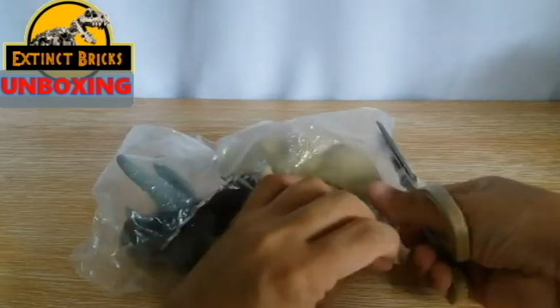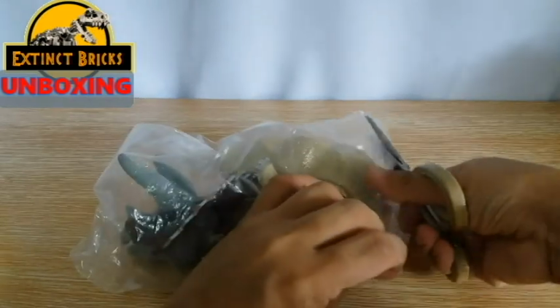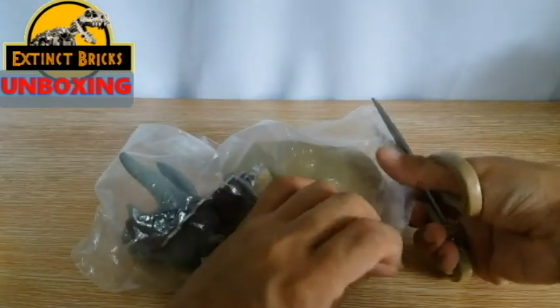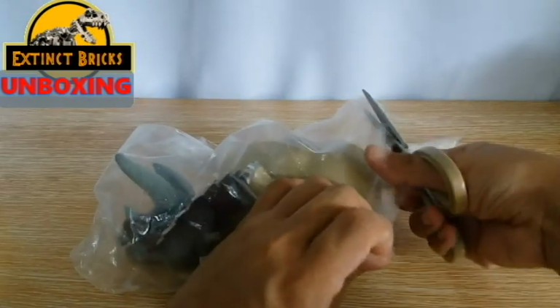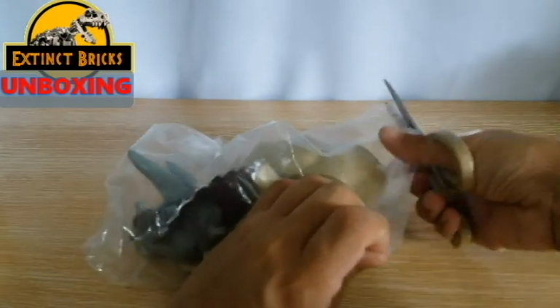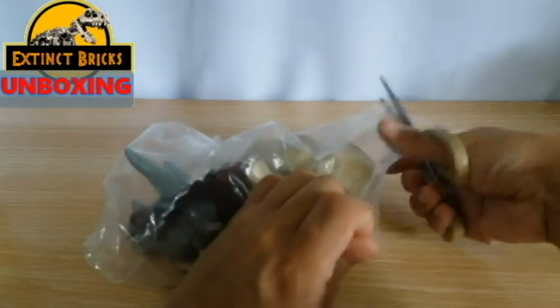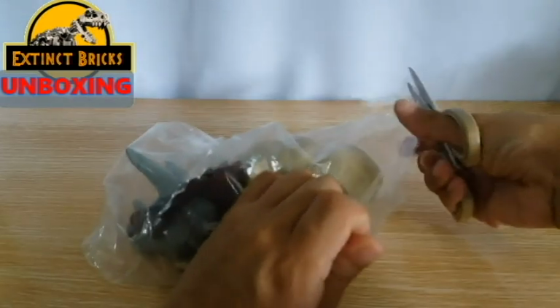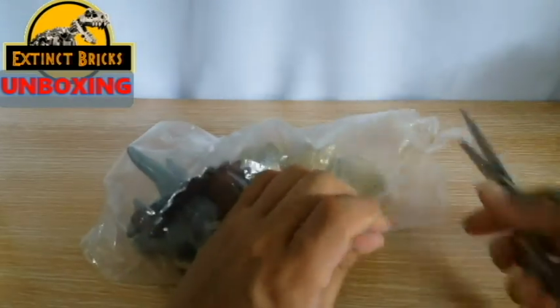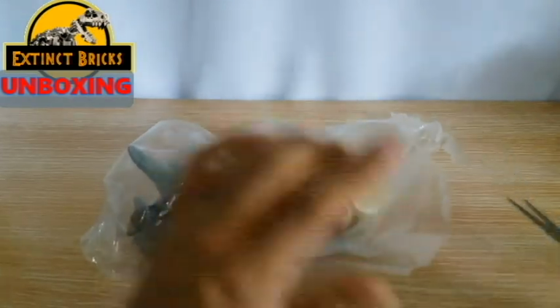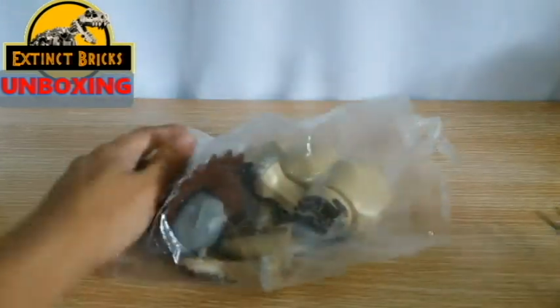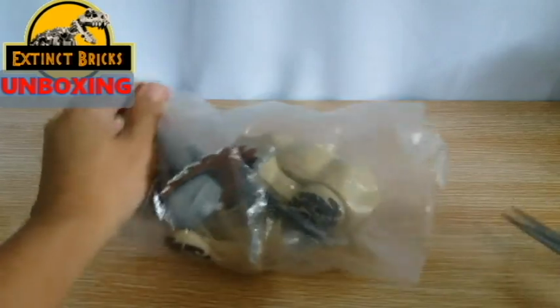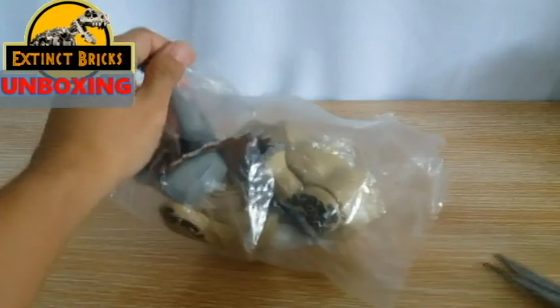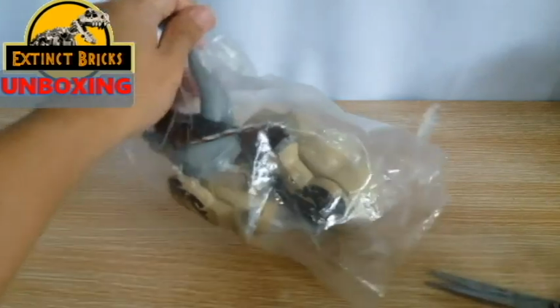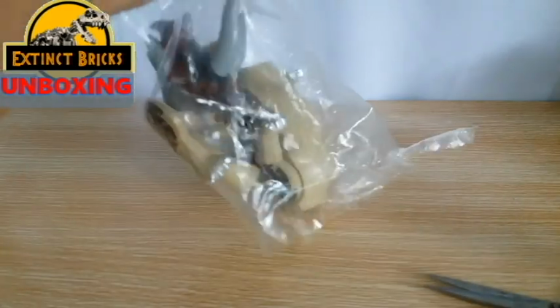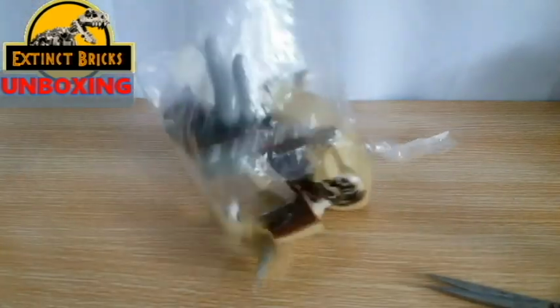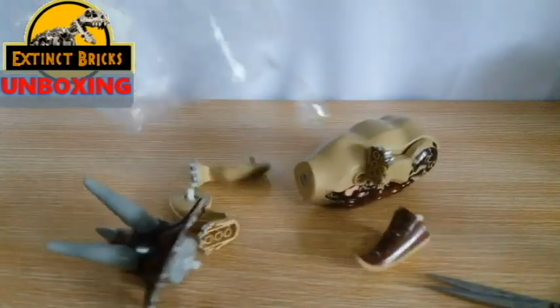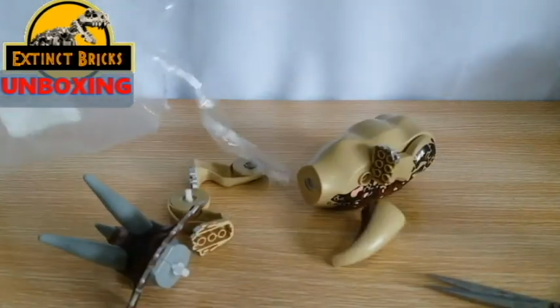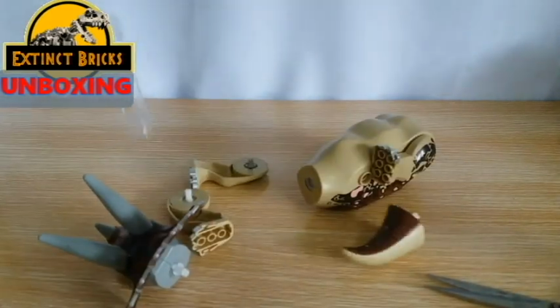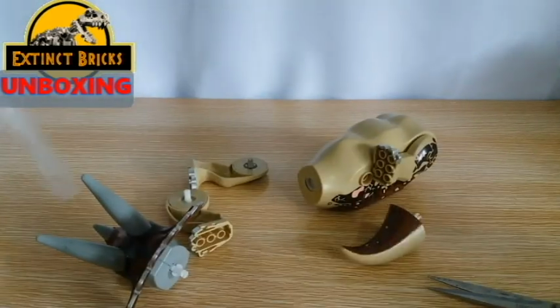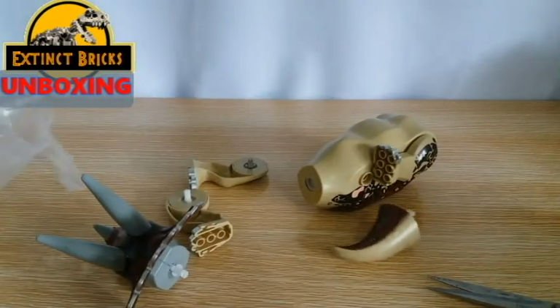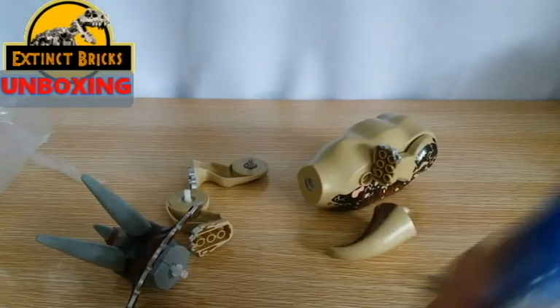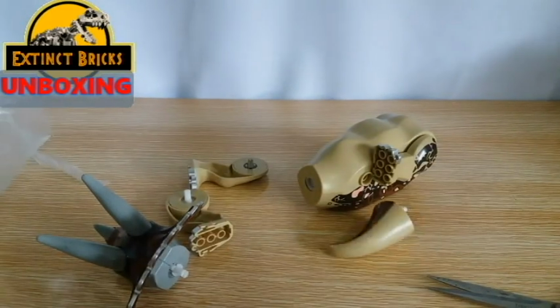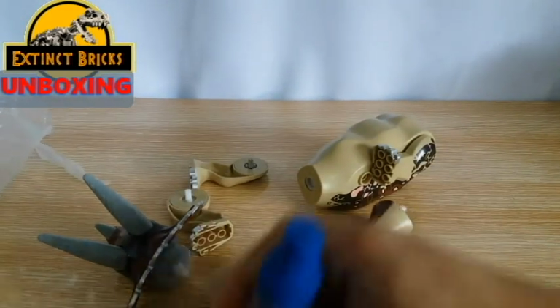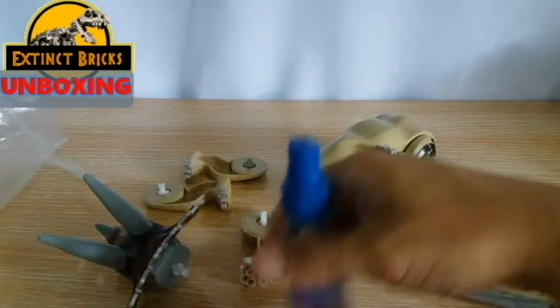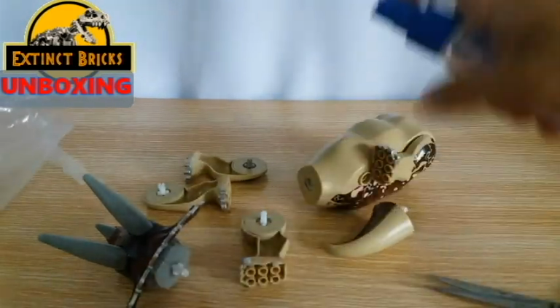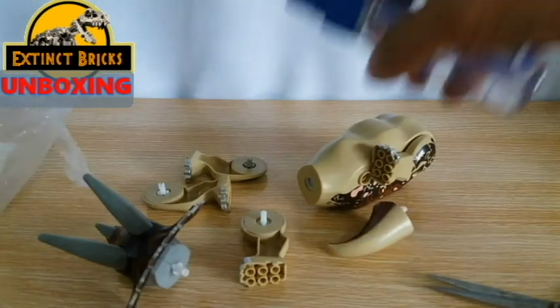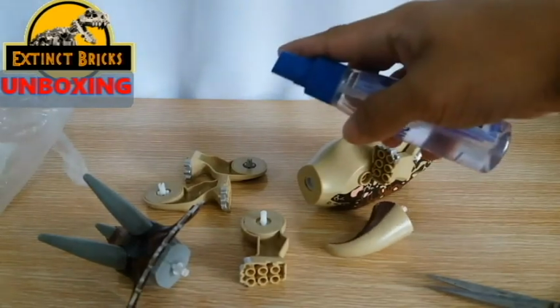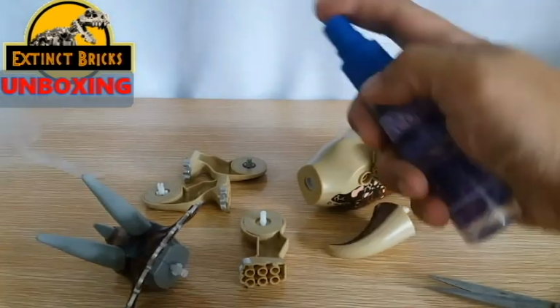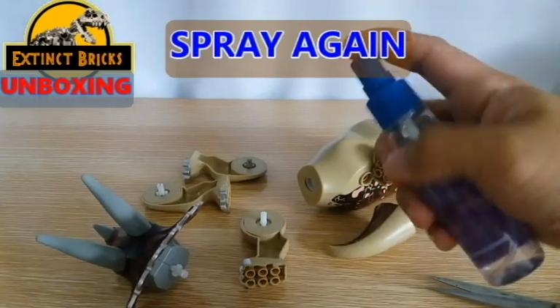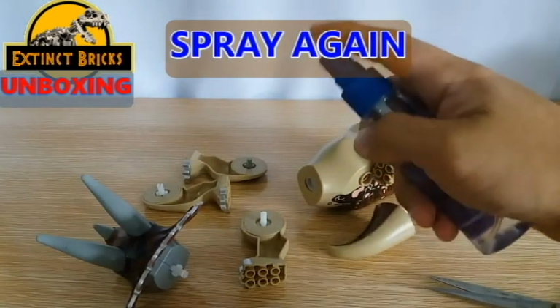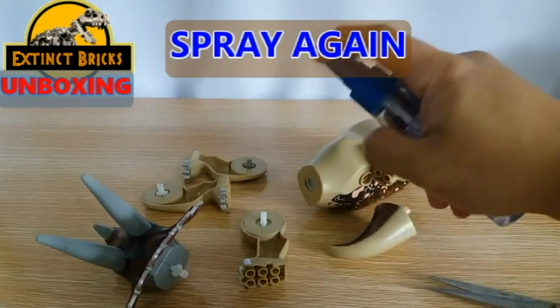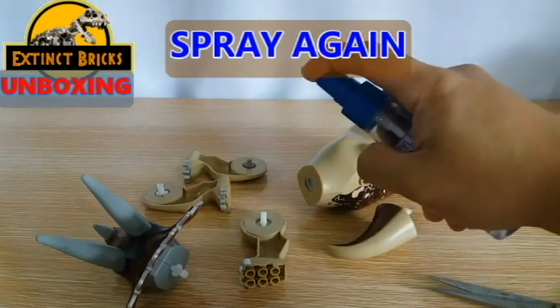Don't fight over this toy. Both of you, my babies, are really good at this. Alright, so the triceratops is free! Yeah! So let's spray again with alcohol — you can never be too safe.